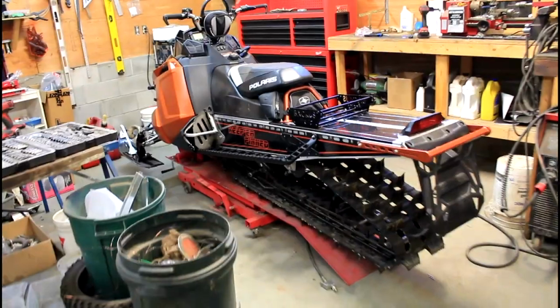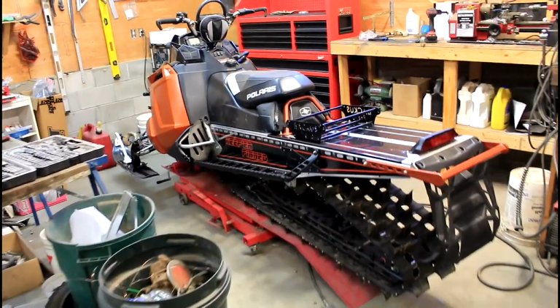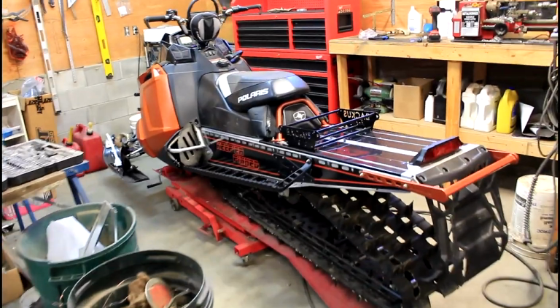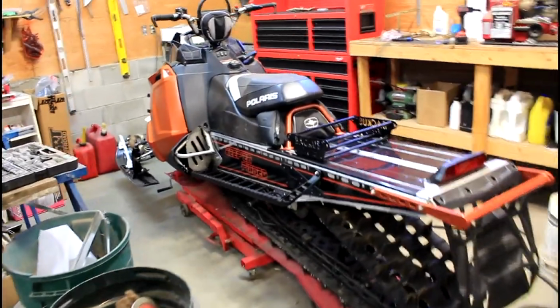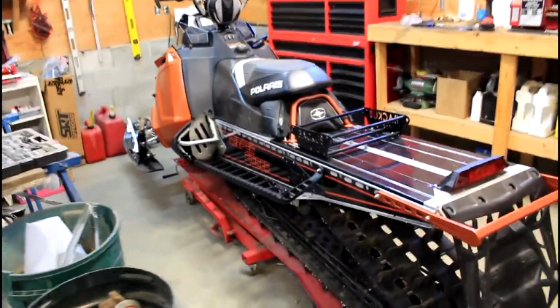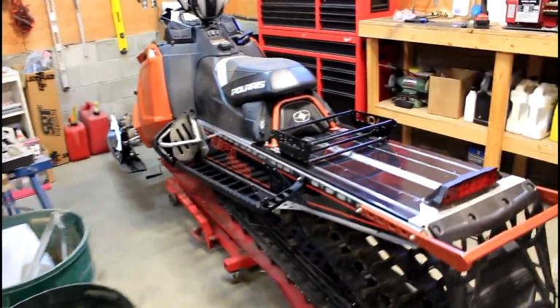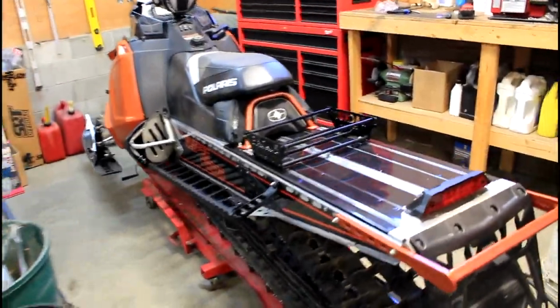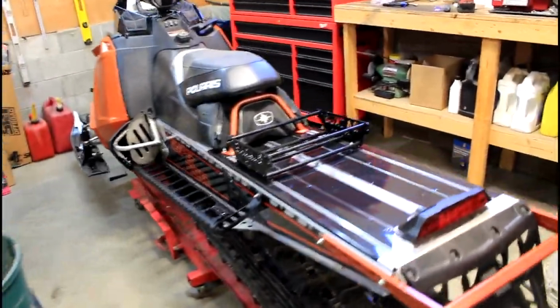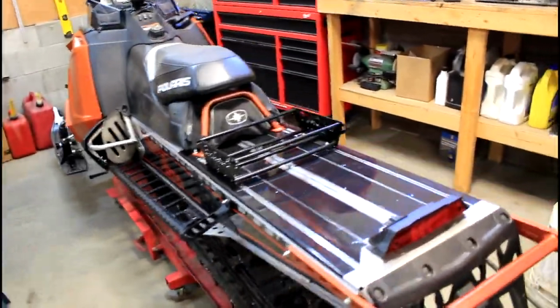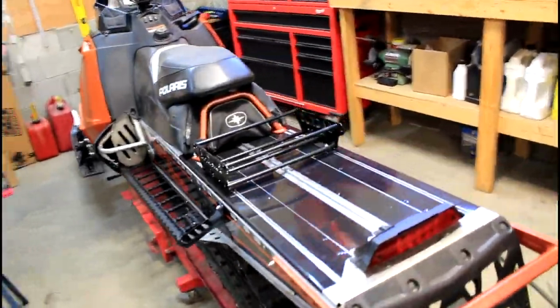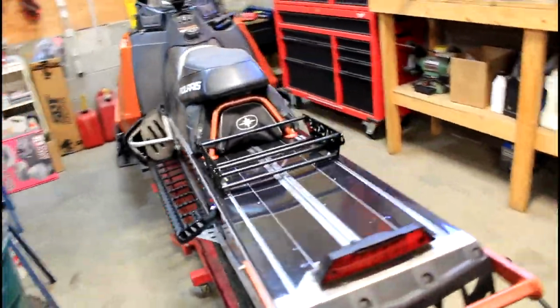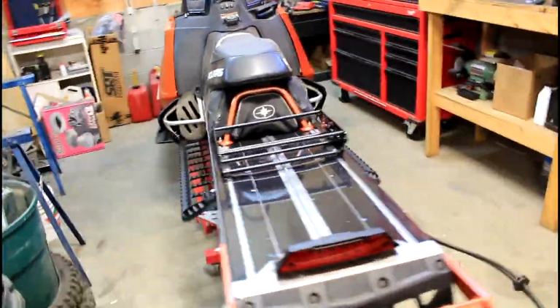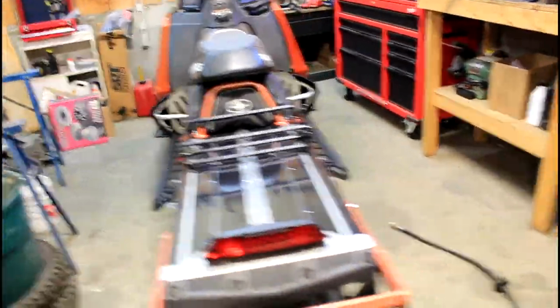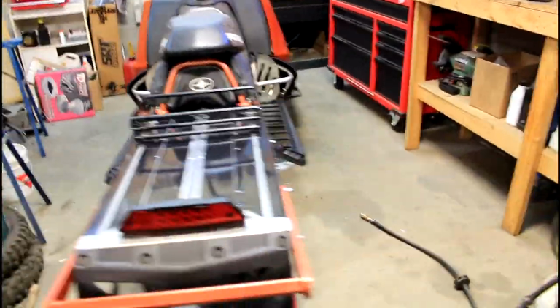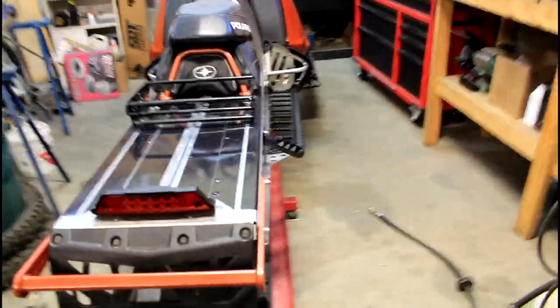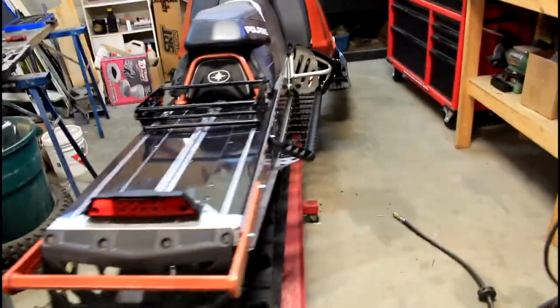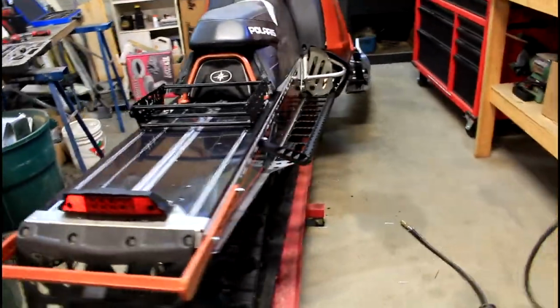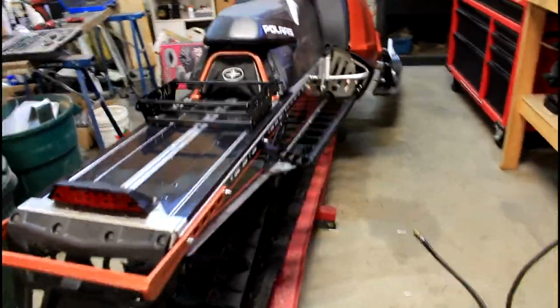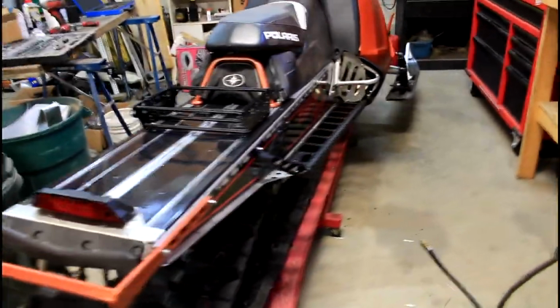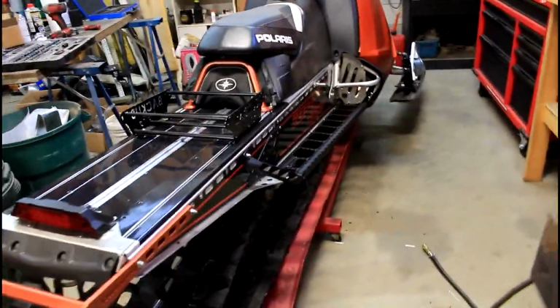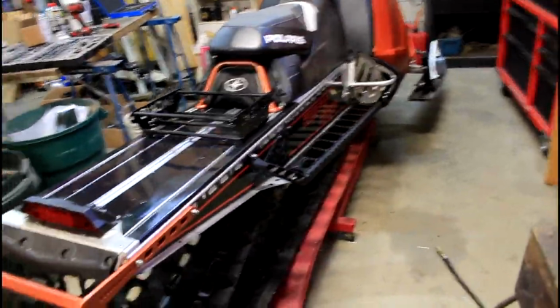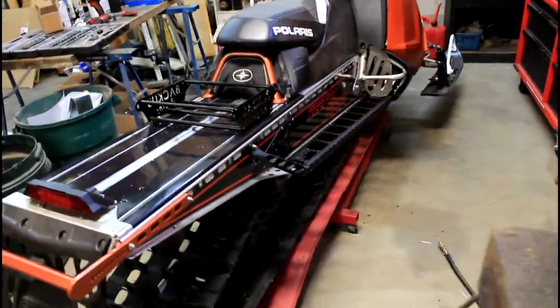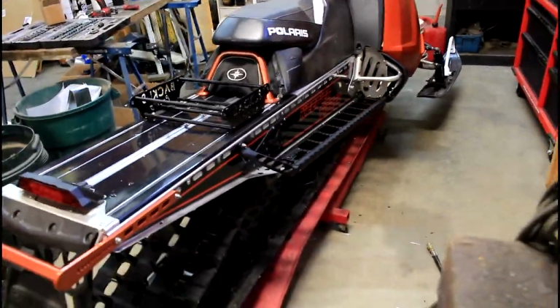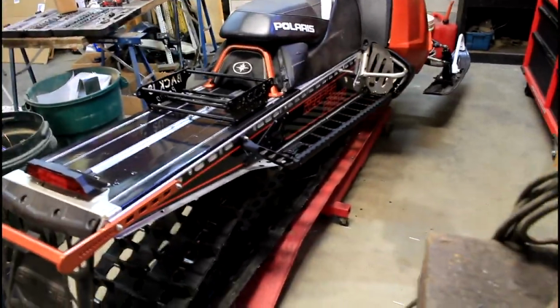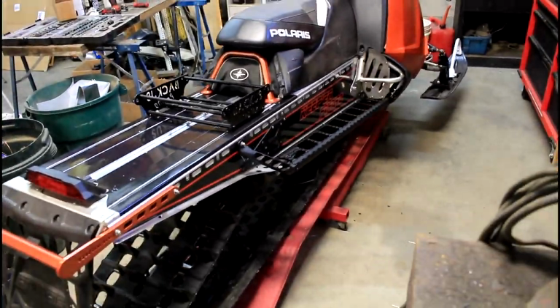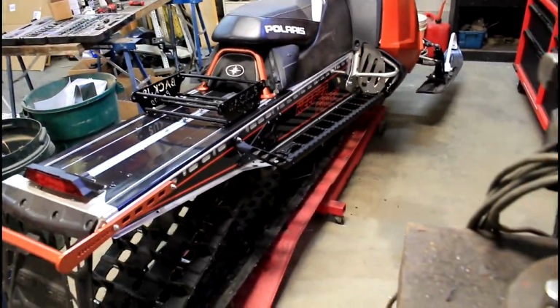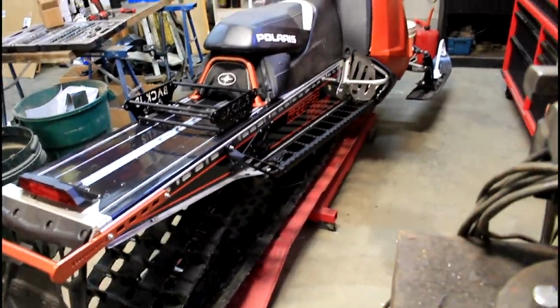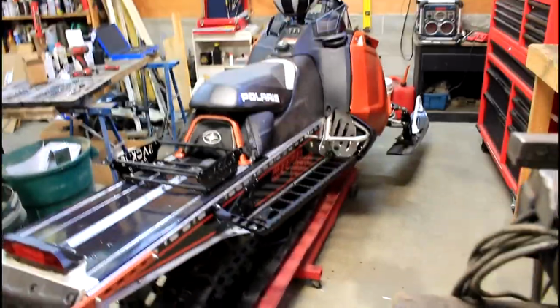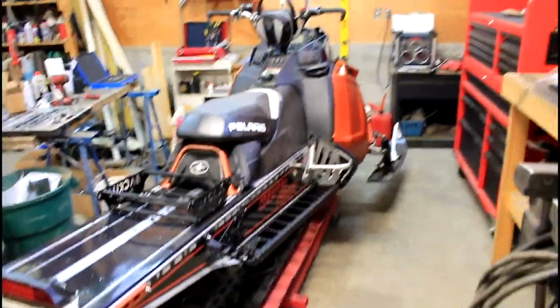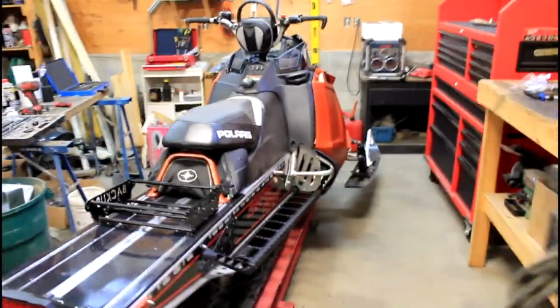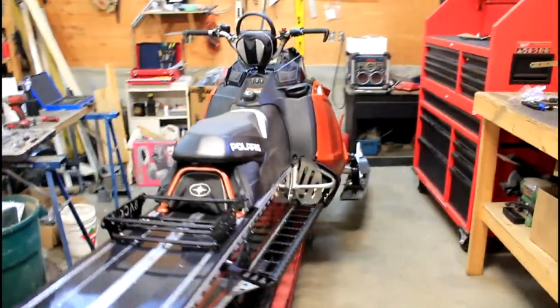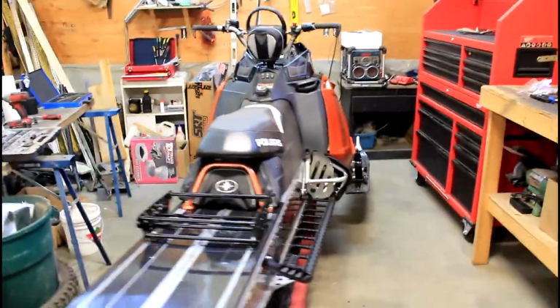Oh my goodness. I am so happy with the way this thing turned out. It looks so good. Absolutely awesome.